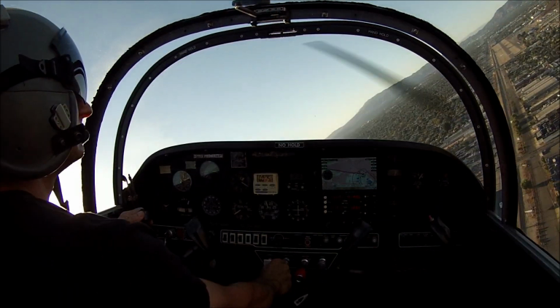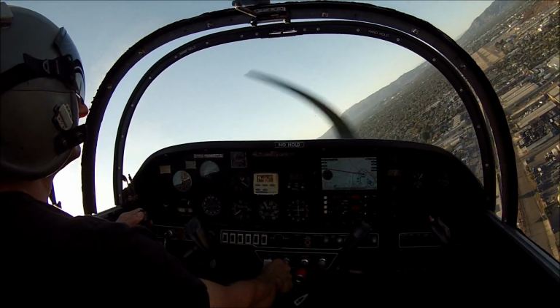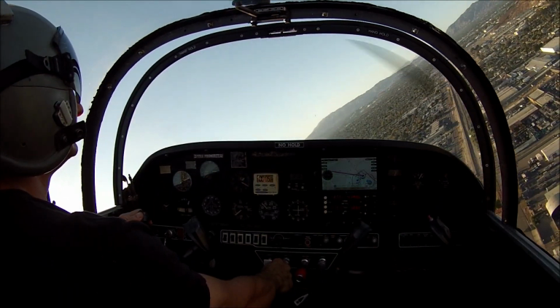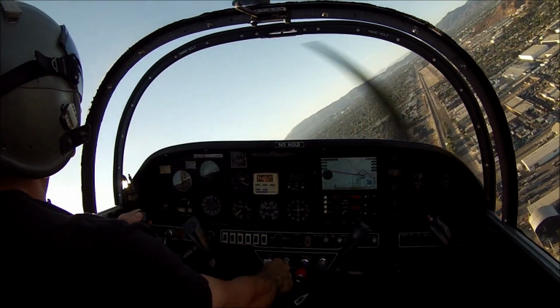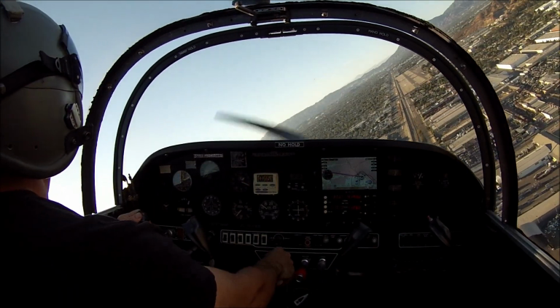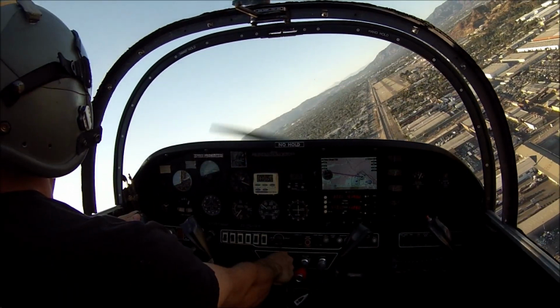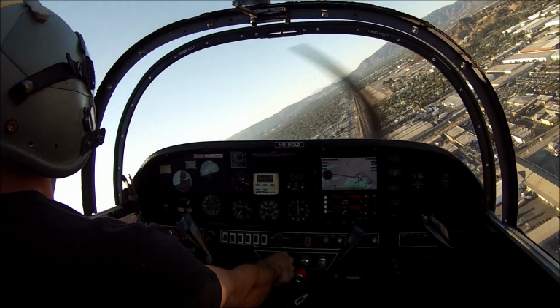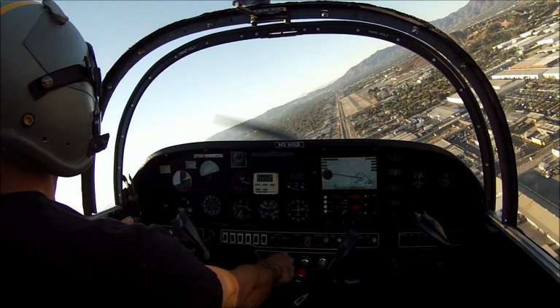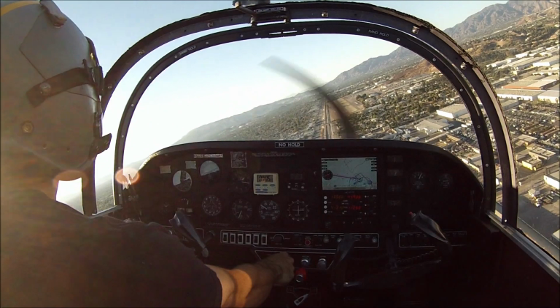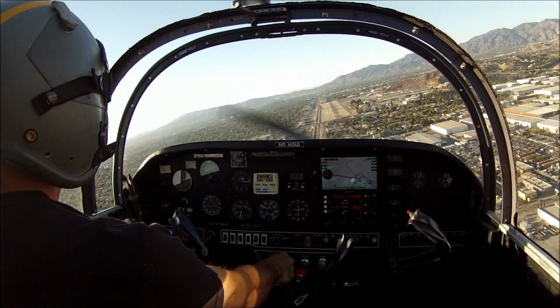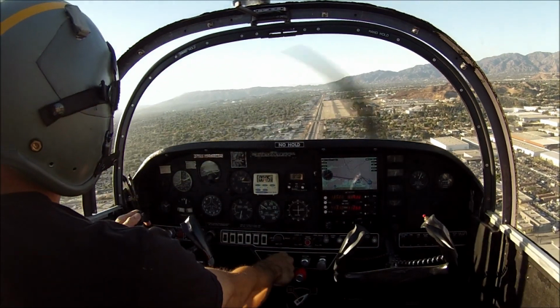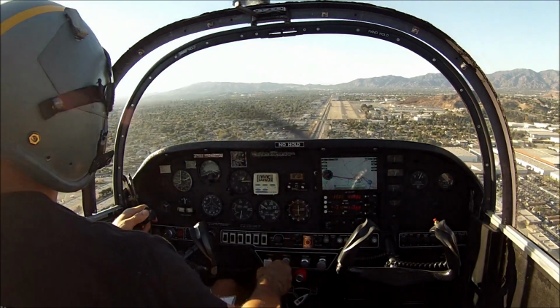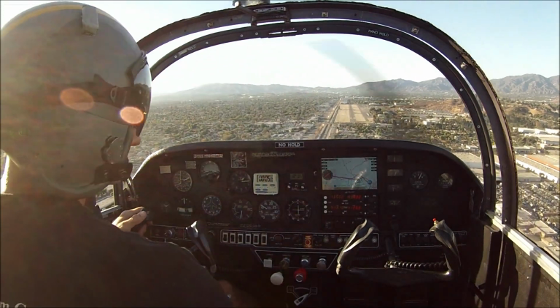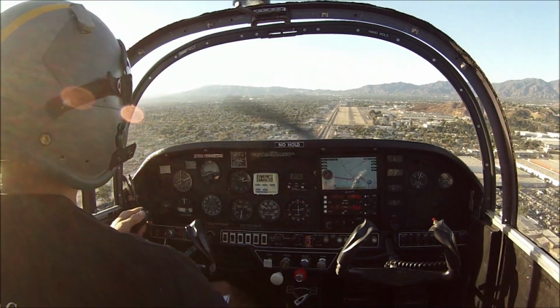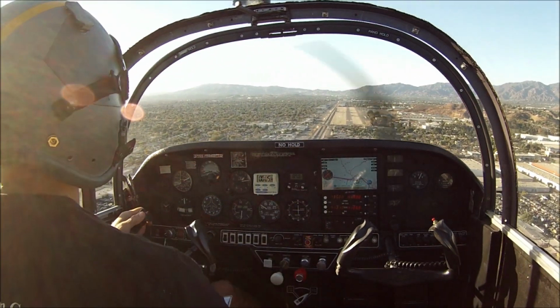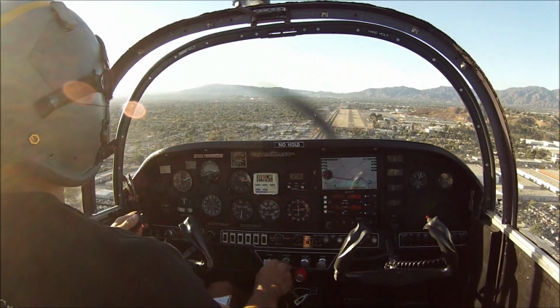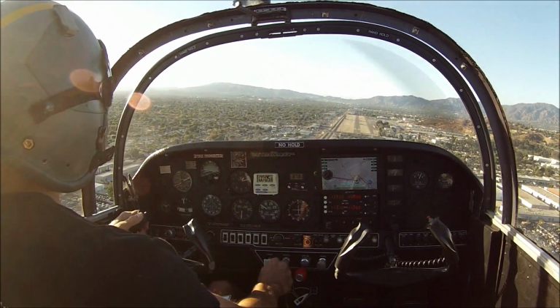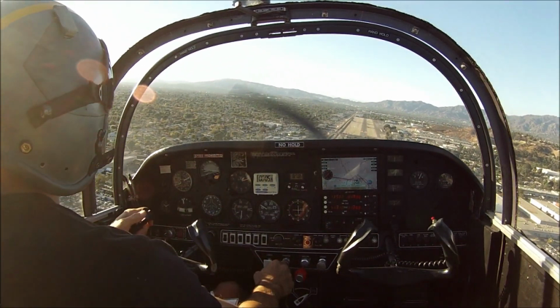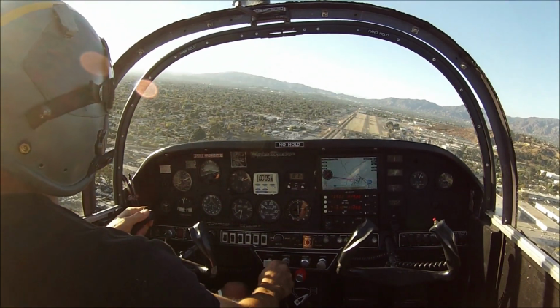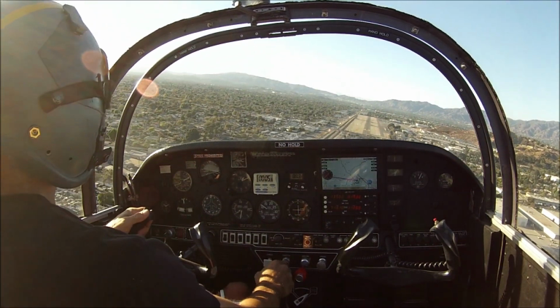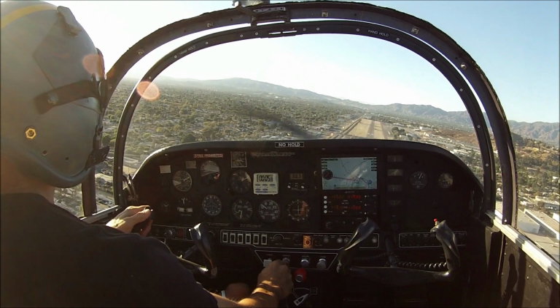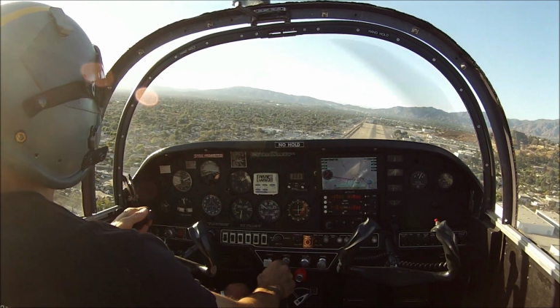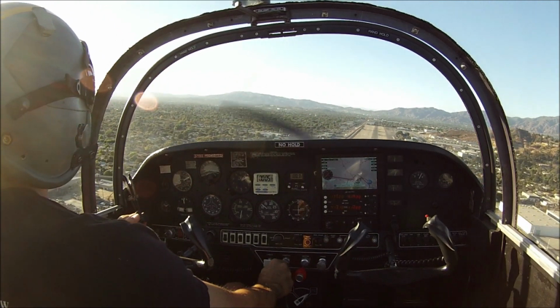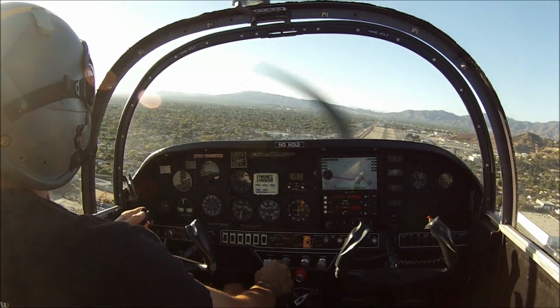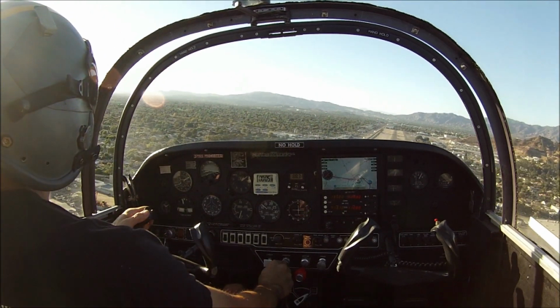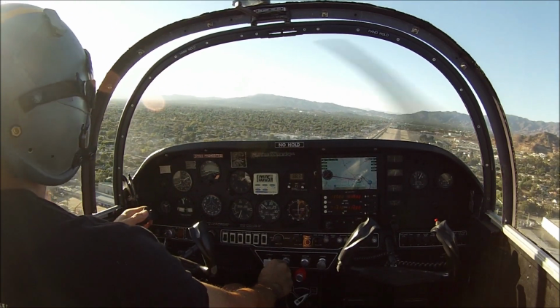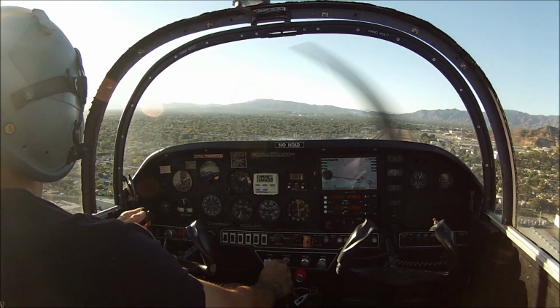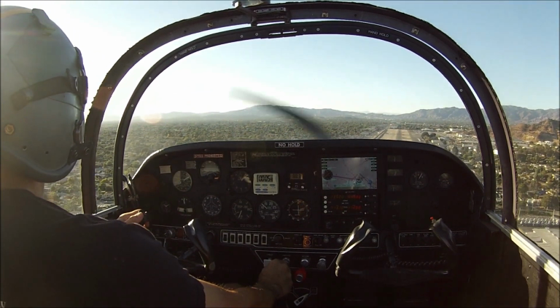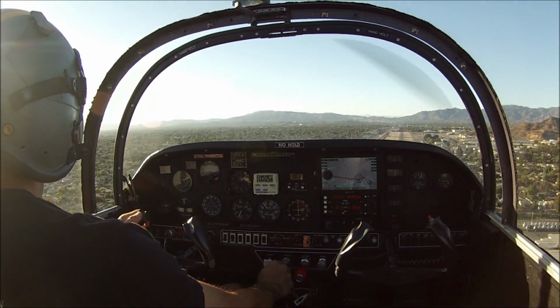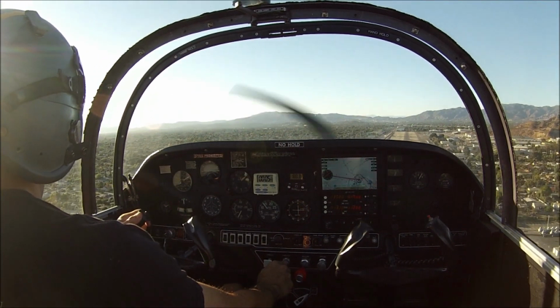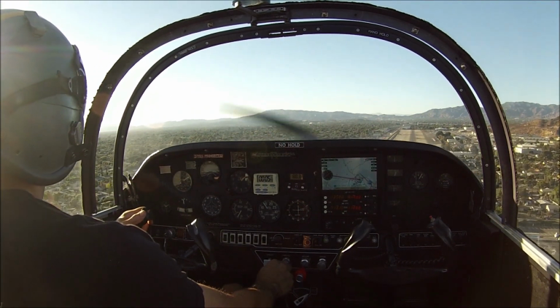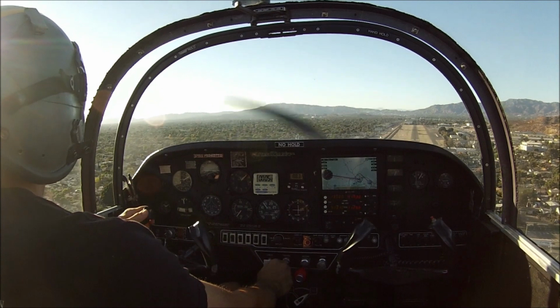GUMPS: booze, gas, air, undercarriage, mixture, prop. GUMPS, 1,800. Face to final. PAPI: red, white, white — smoke. Right on.